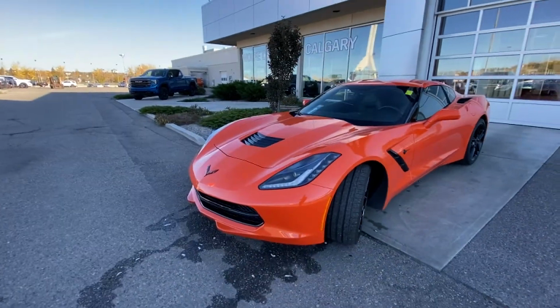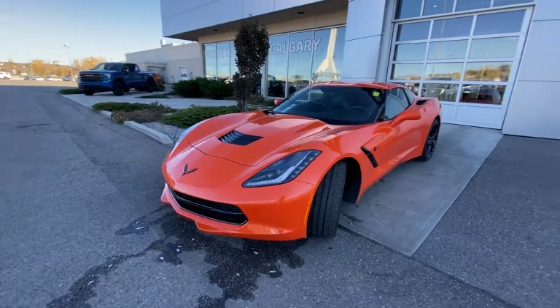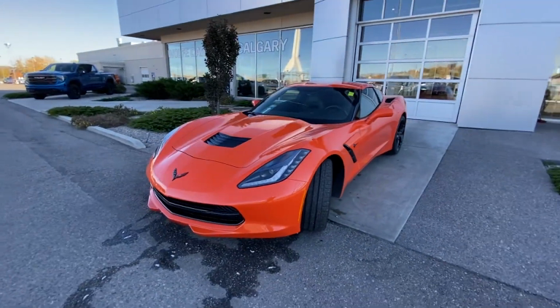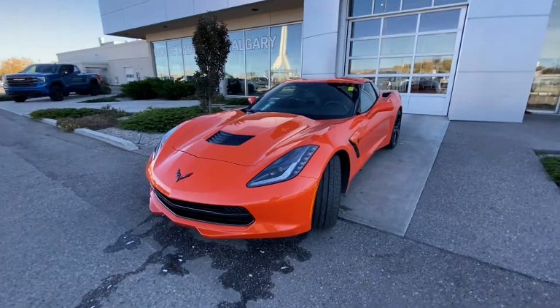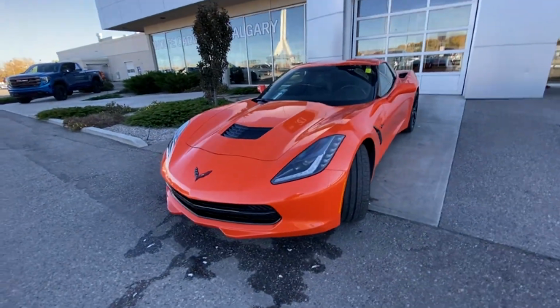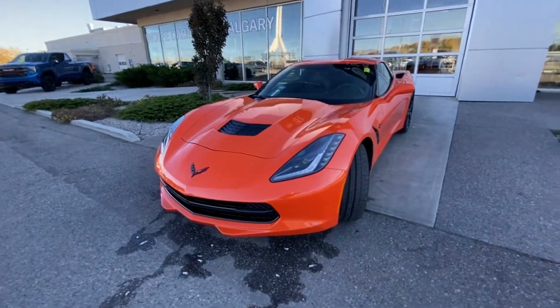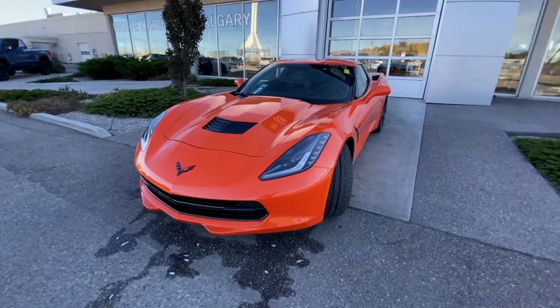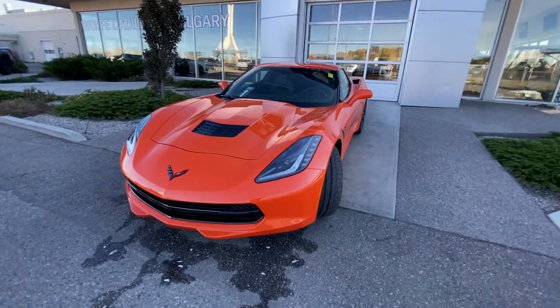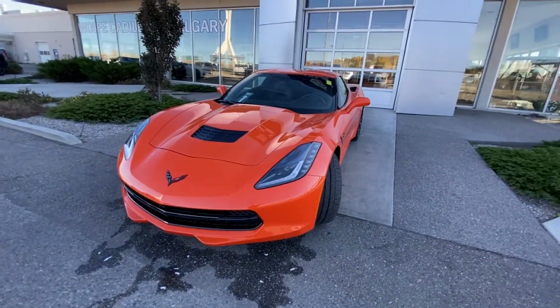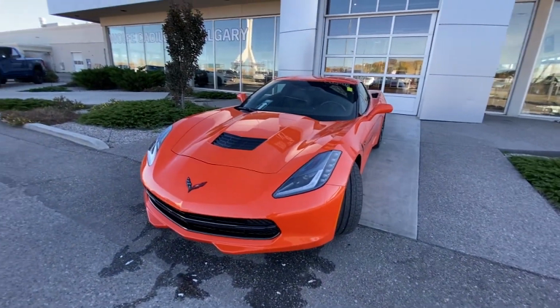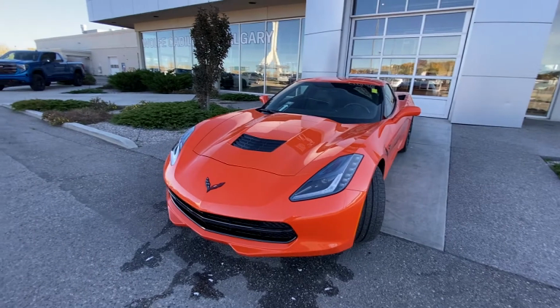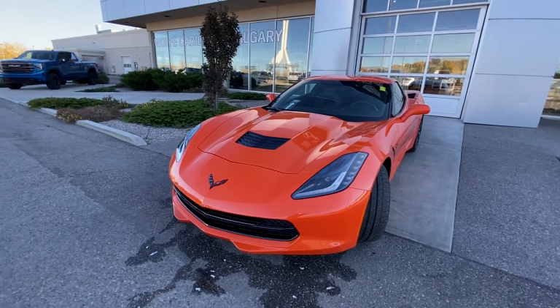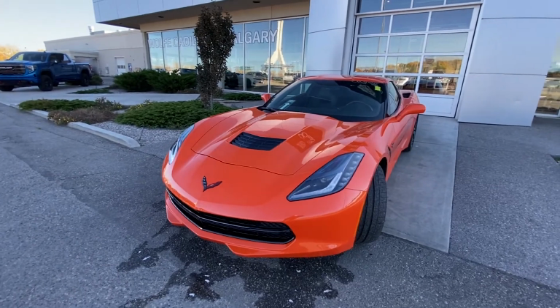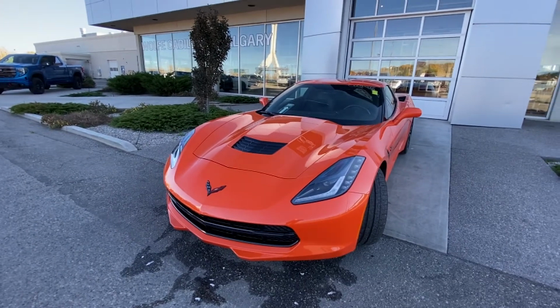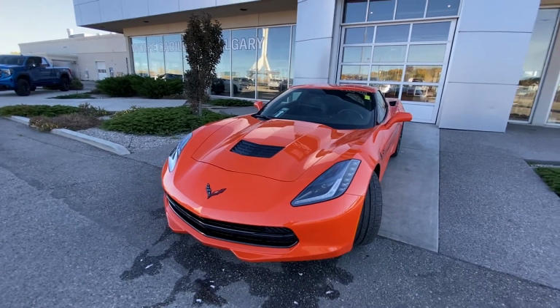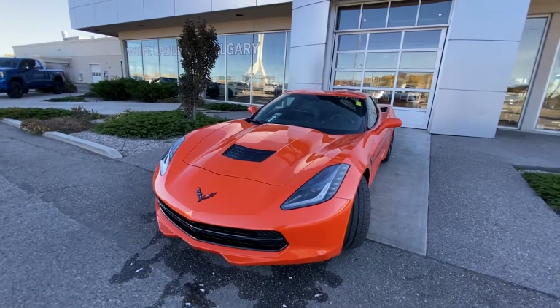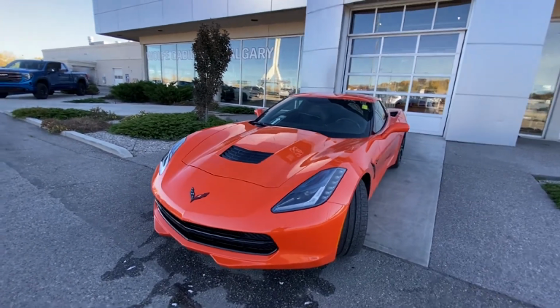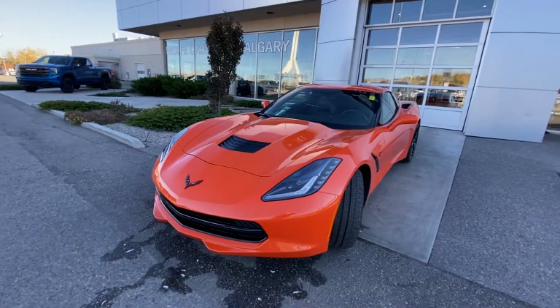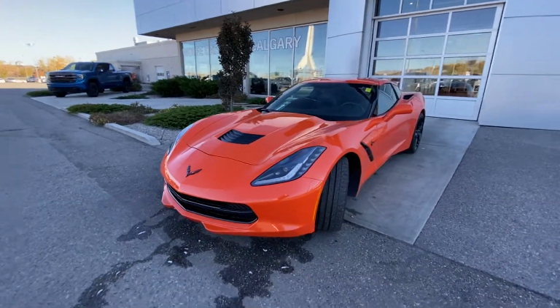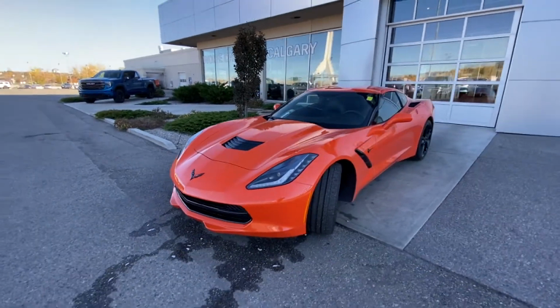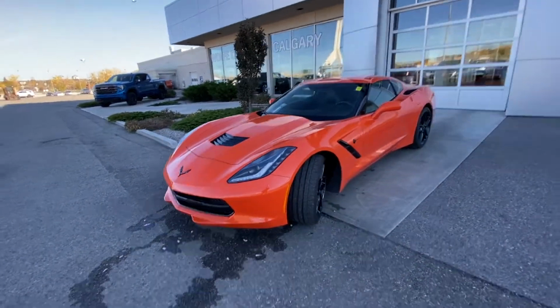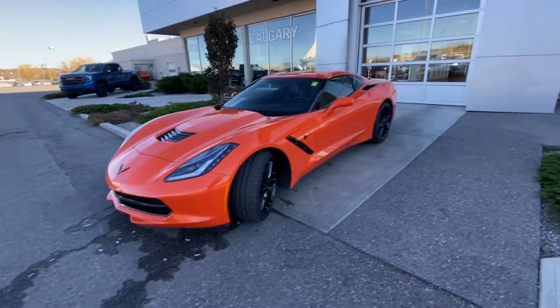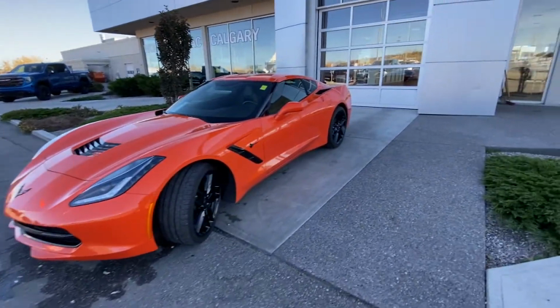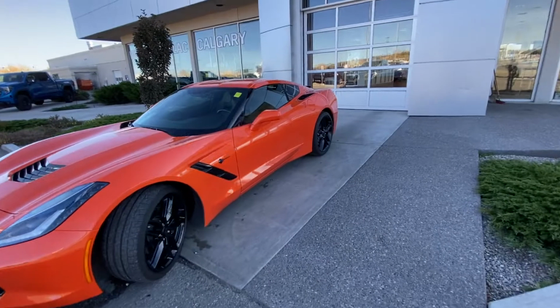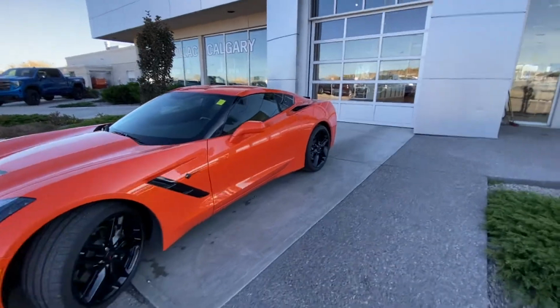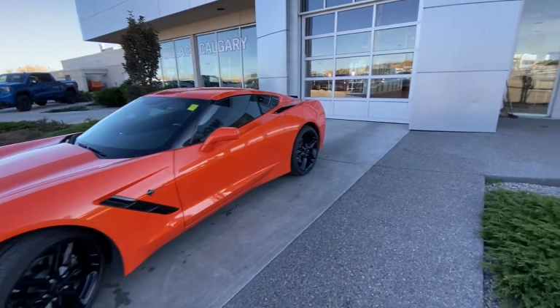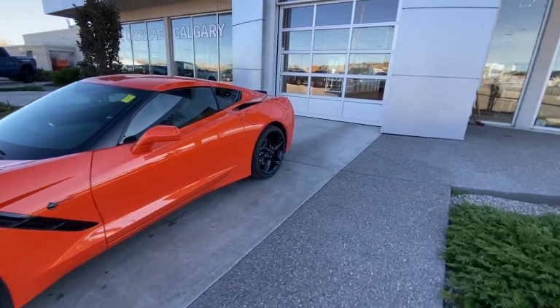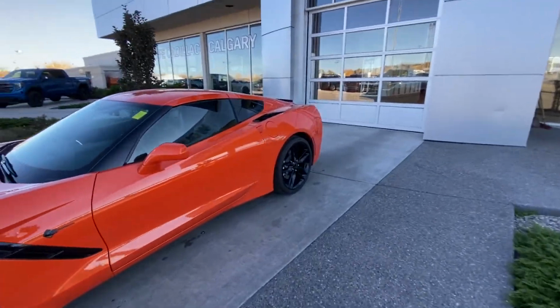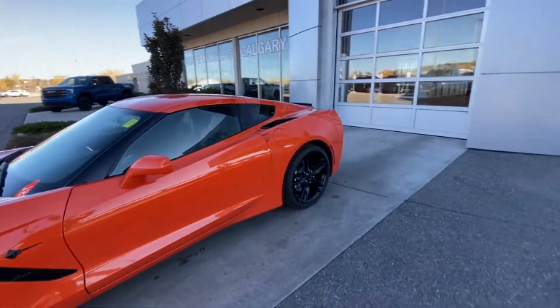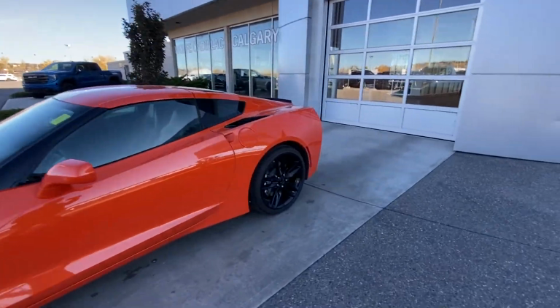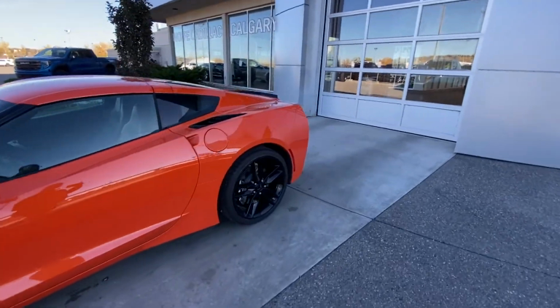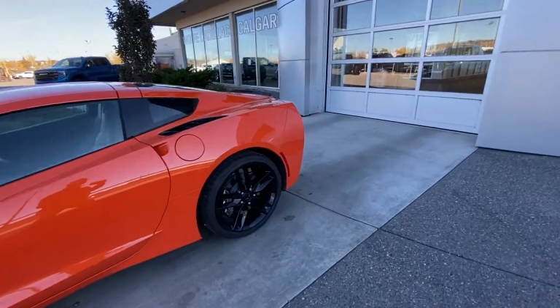Coming to the front, LED daytime running lamps and turn signals. You have your Corvette emblem on the front, a massive hood with hood vents as well. Coming down the side, a color-matched hard top for this Corvette.